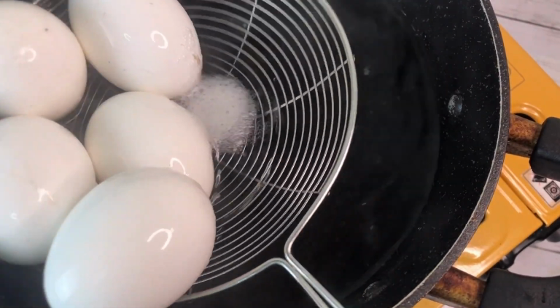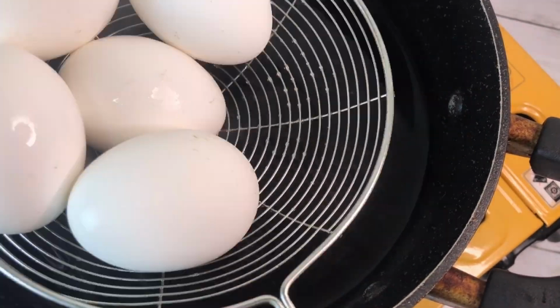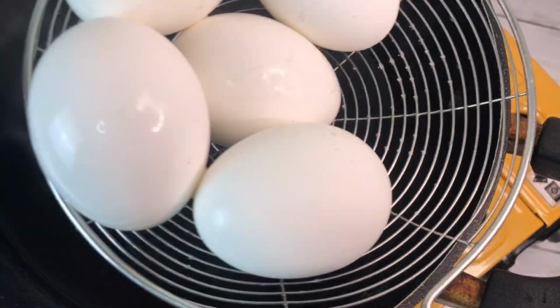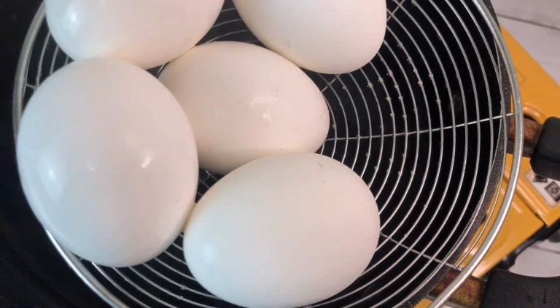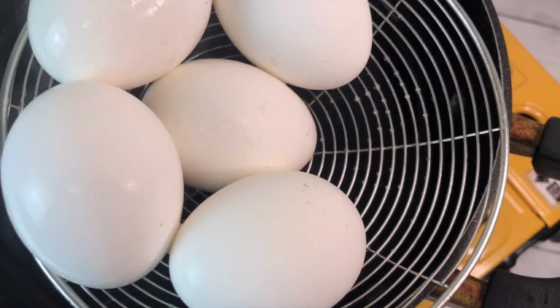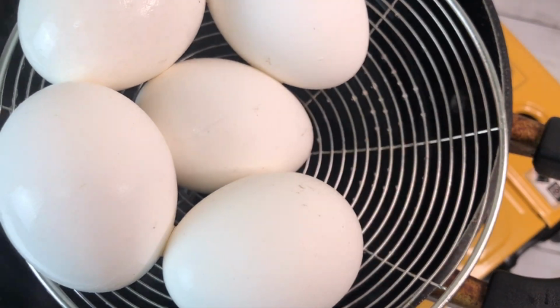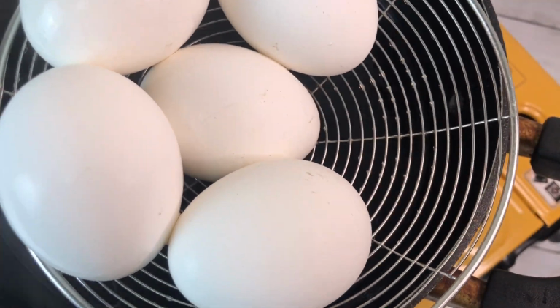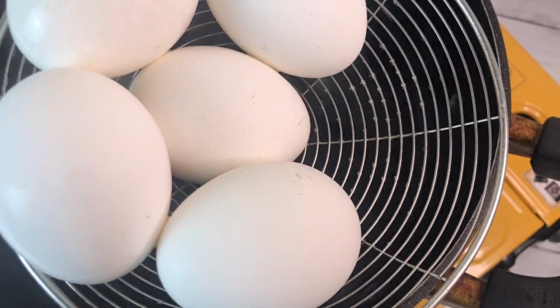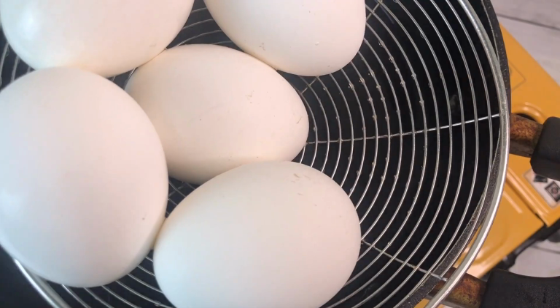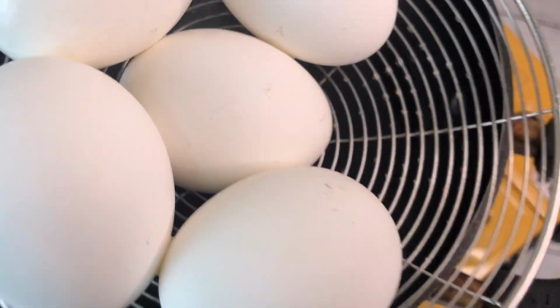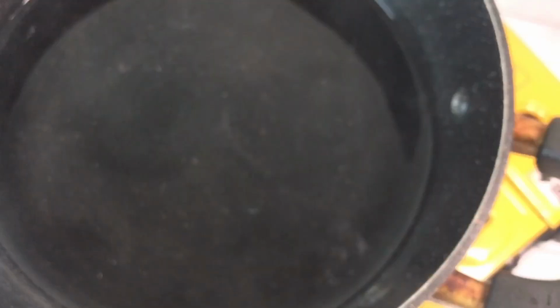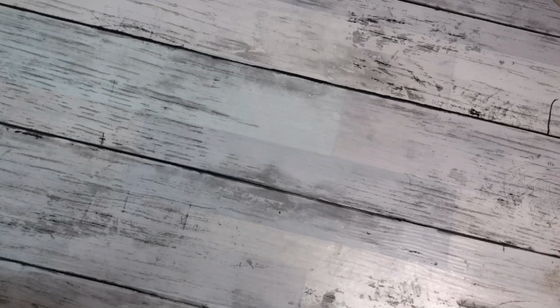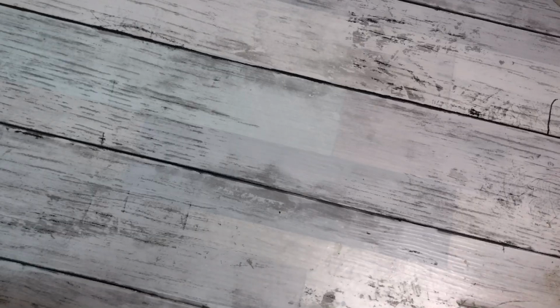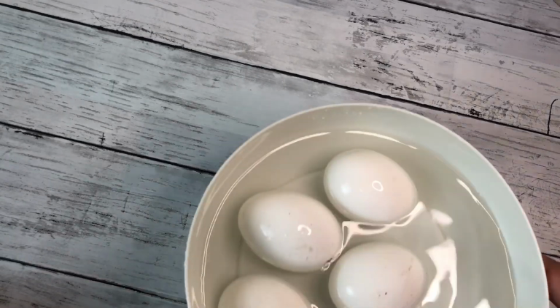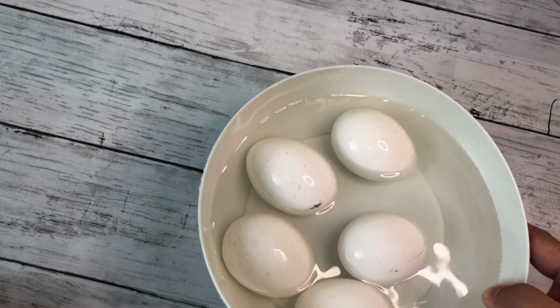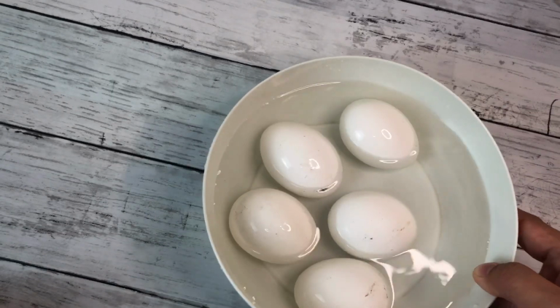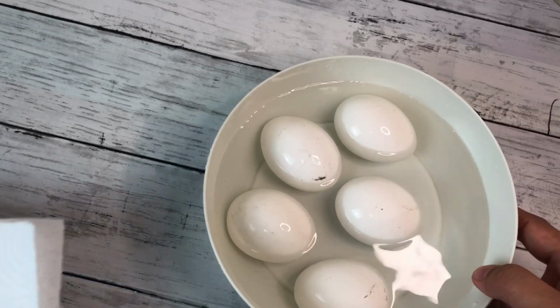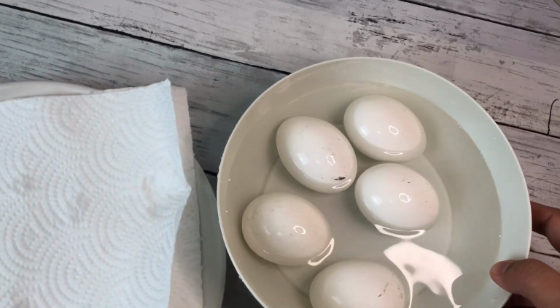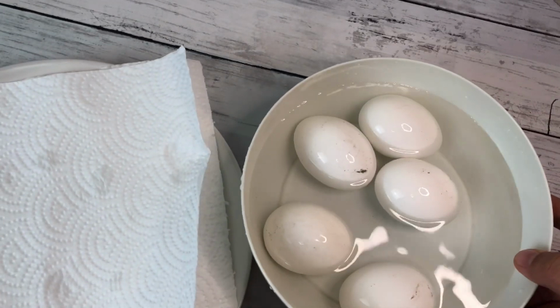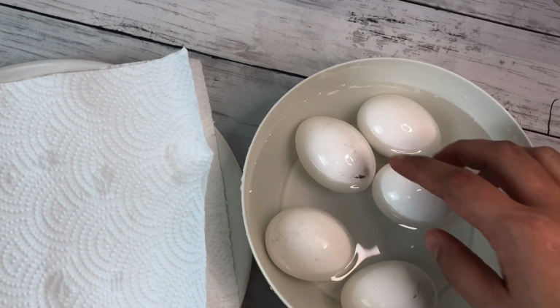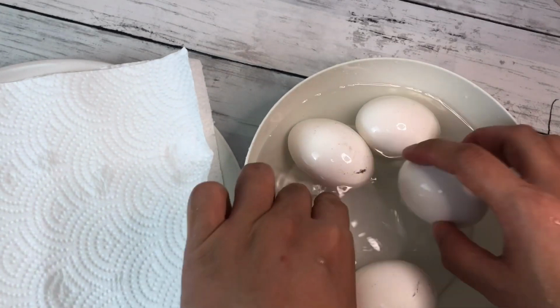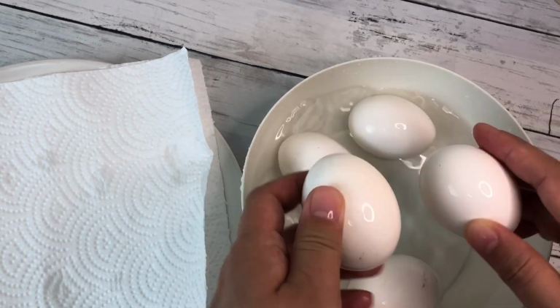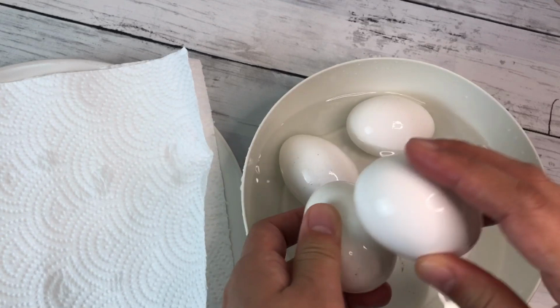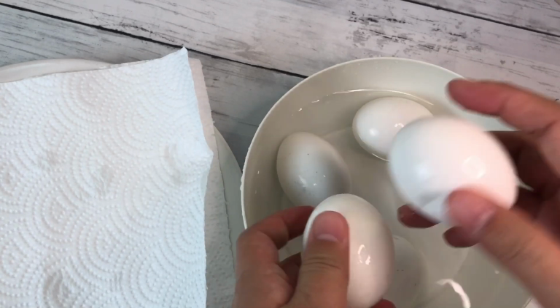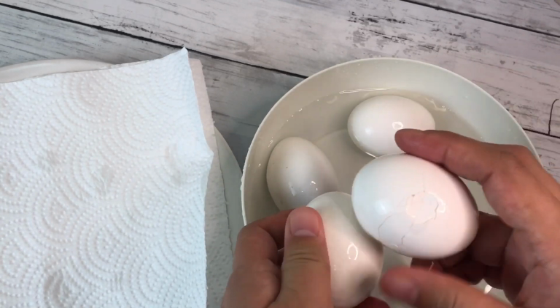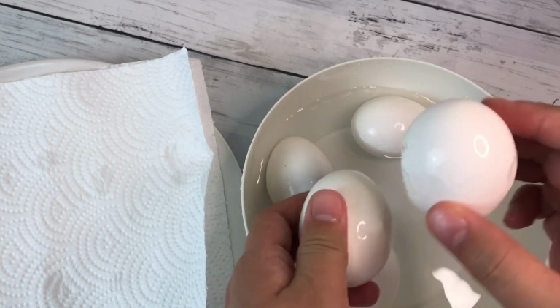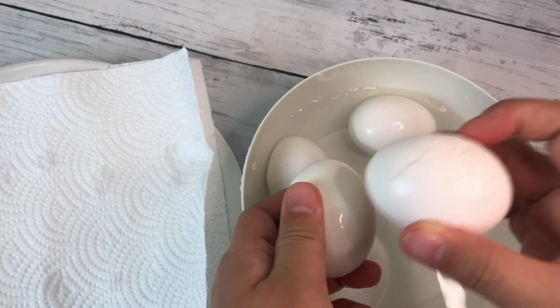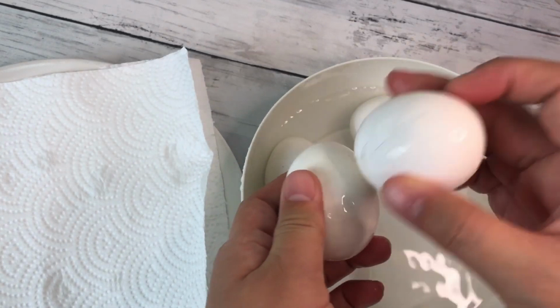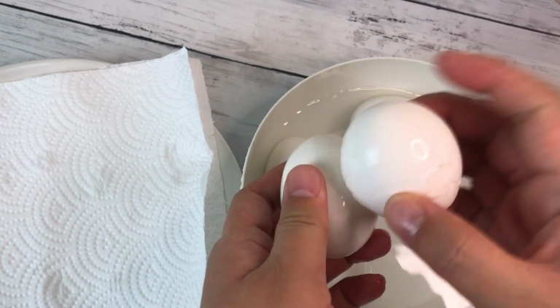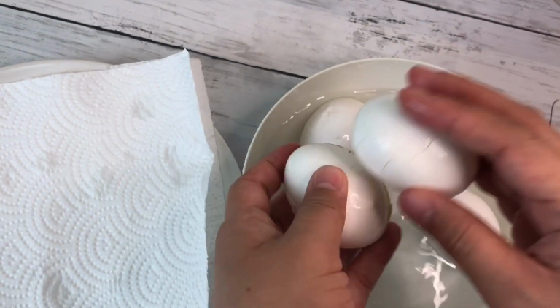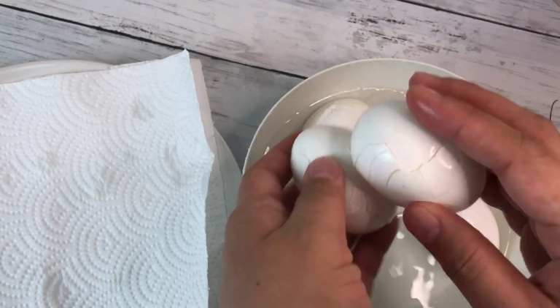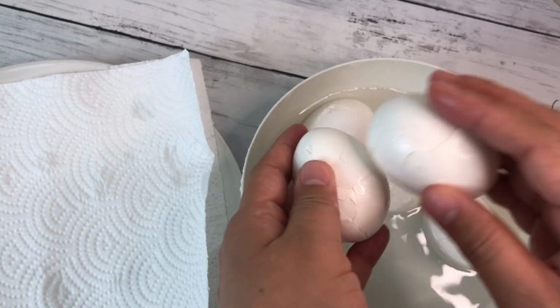After 10 minutes, remove the eggs and add 2 cups of room temperature water, then leave them to cool. Peel and dye the eggs before we fry them.